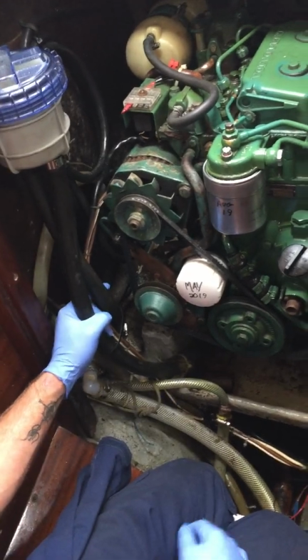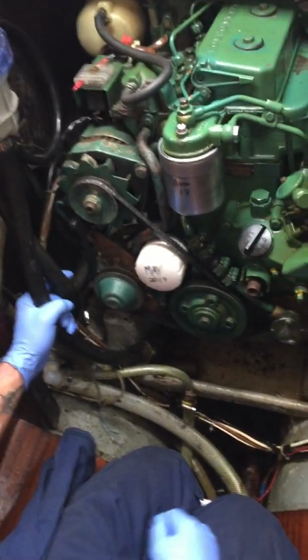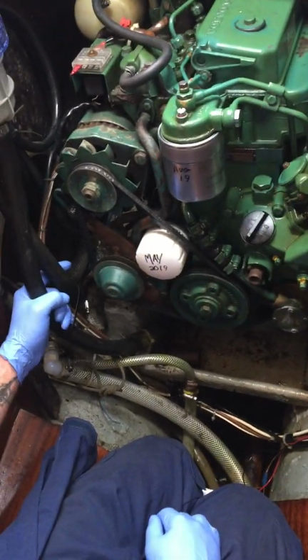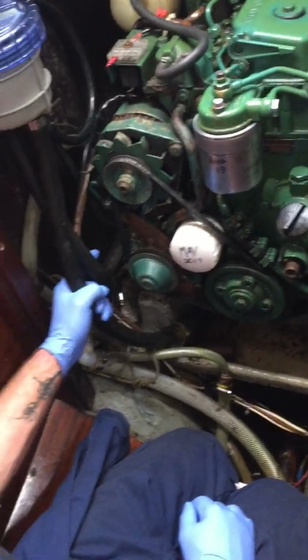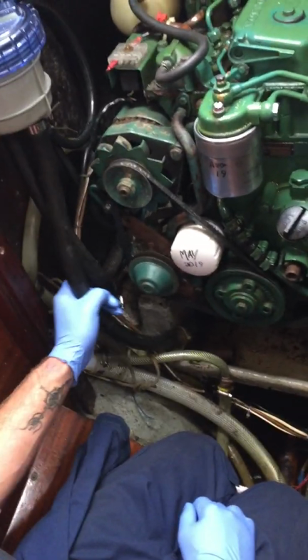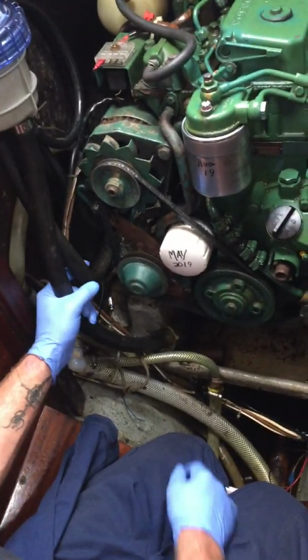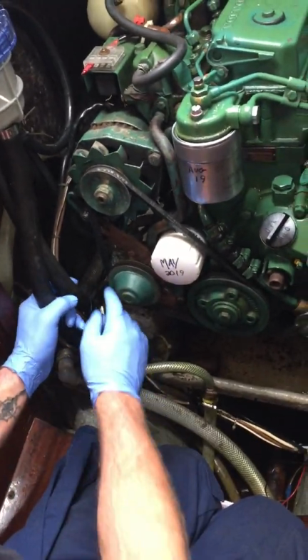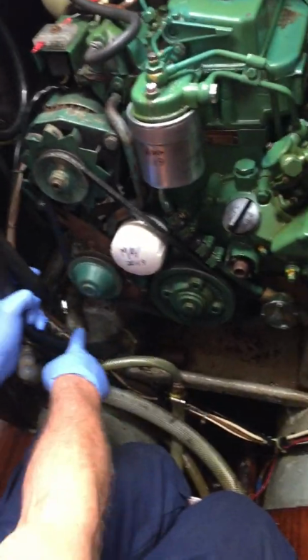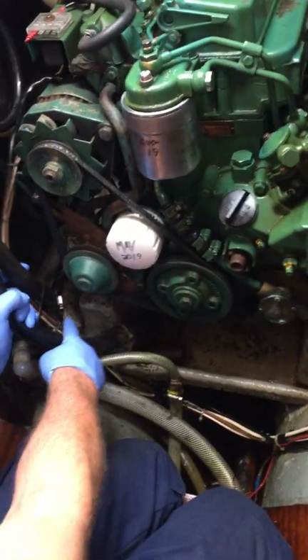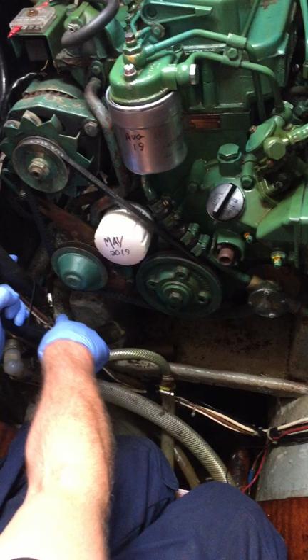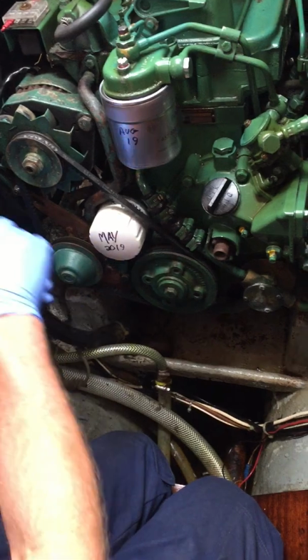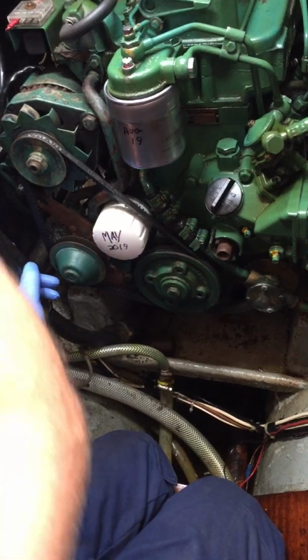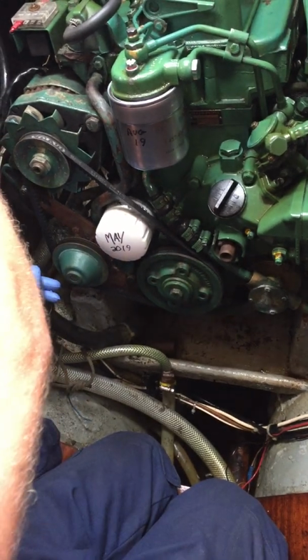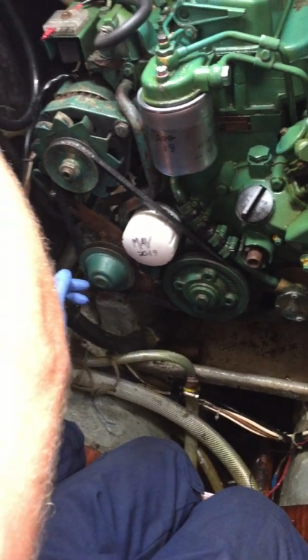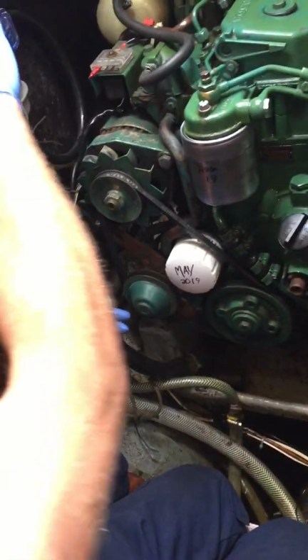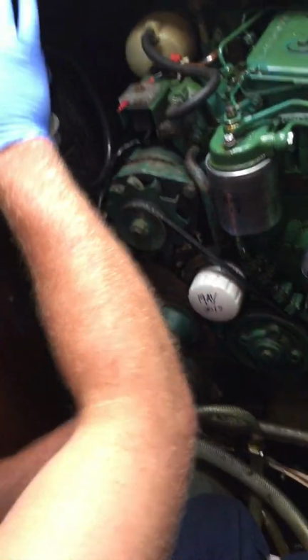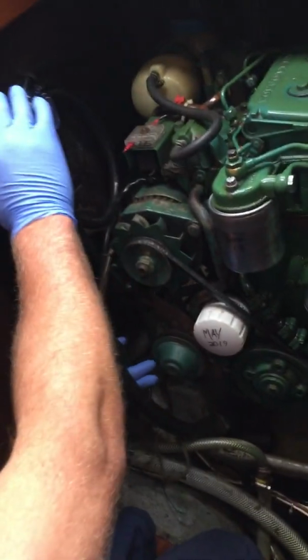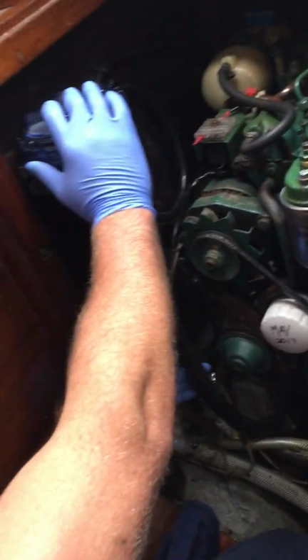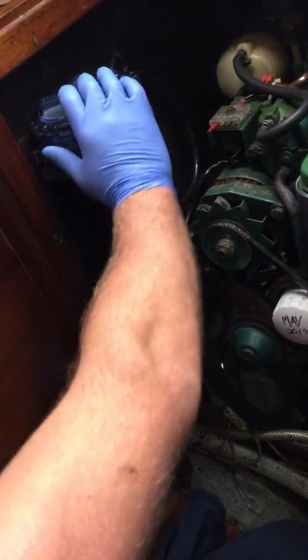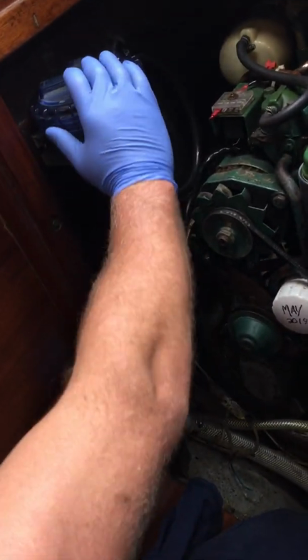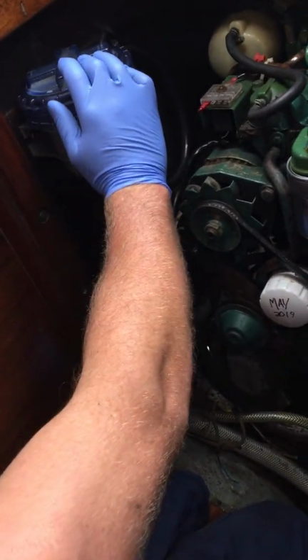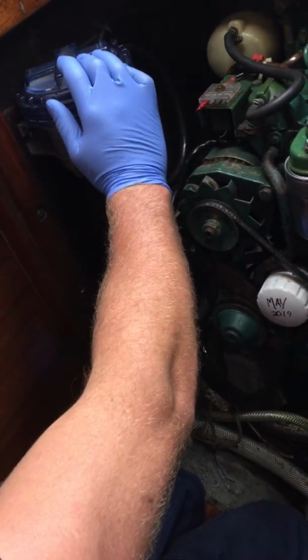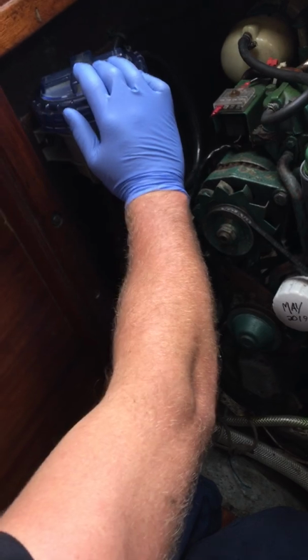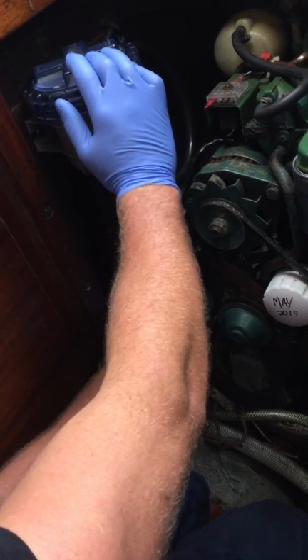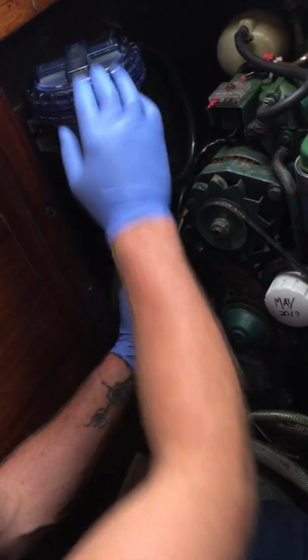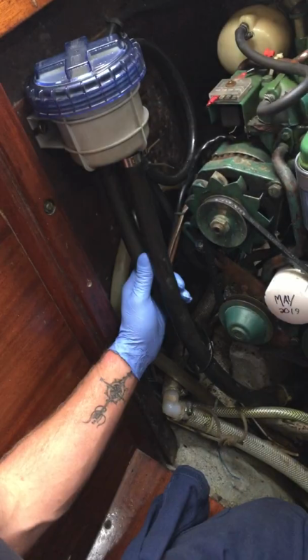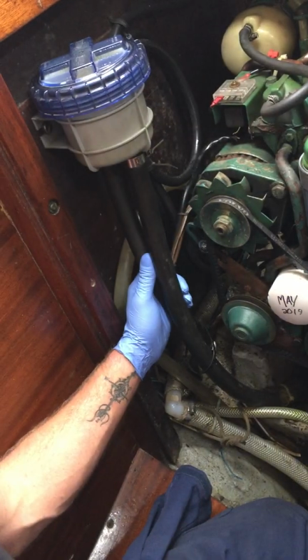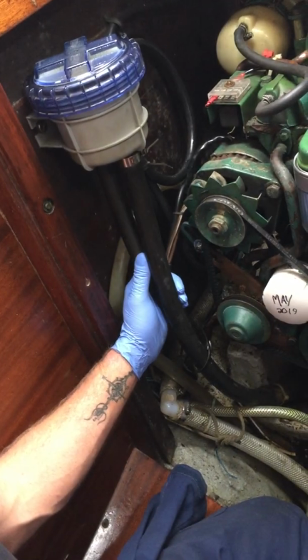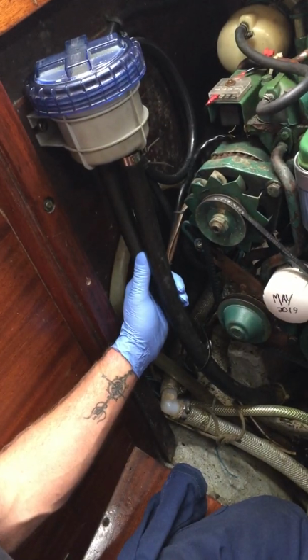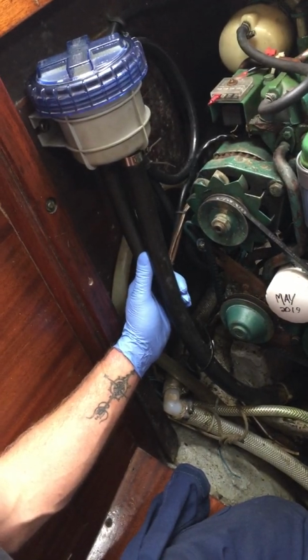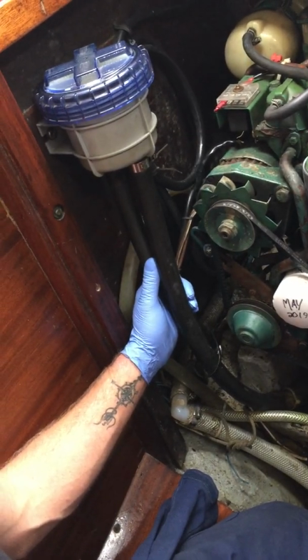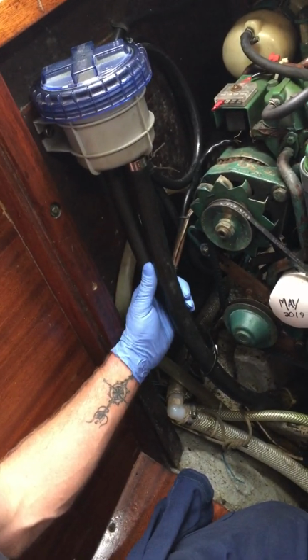Seacock. So the seacock's open. From the seacock to your strainer basket. Strainer baskets are very important, obviously - sucking in seaweed or jellyfish. So that's the thing you have to check first off. It's just a basic, basic, basic filter.